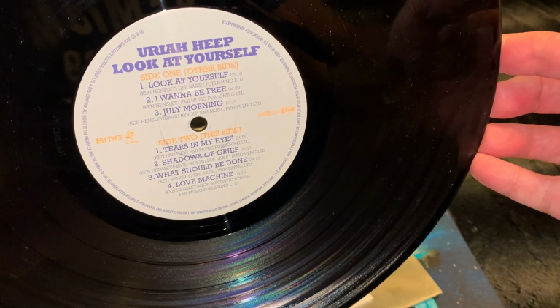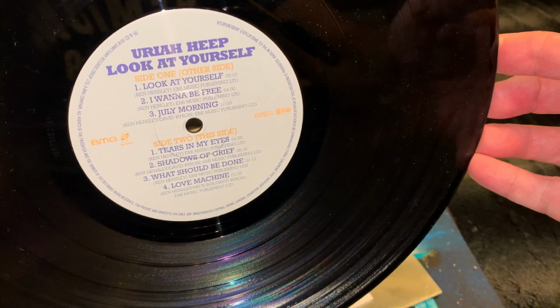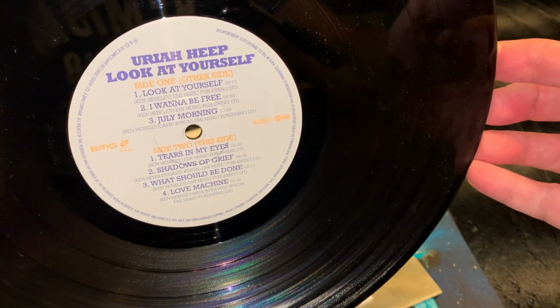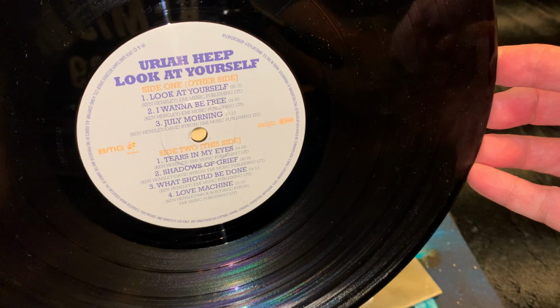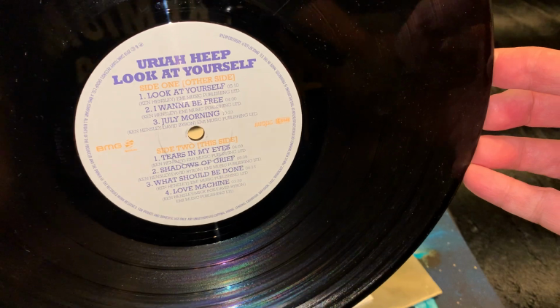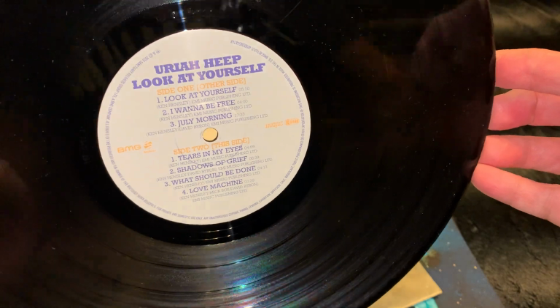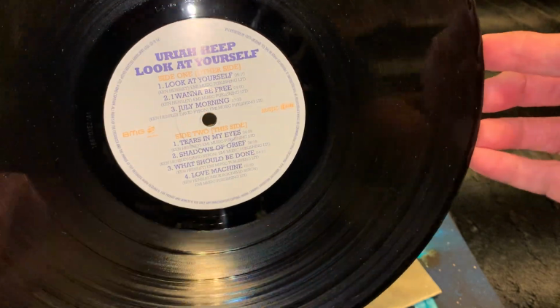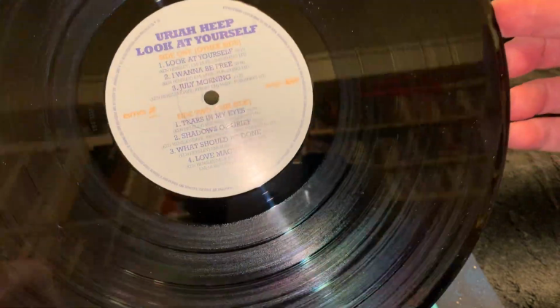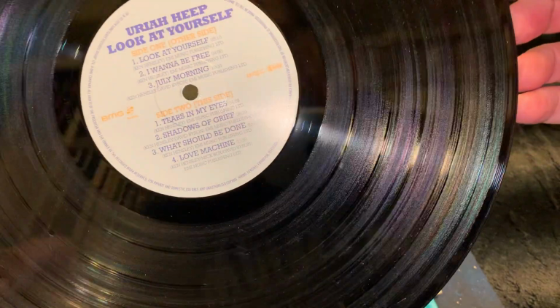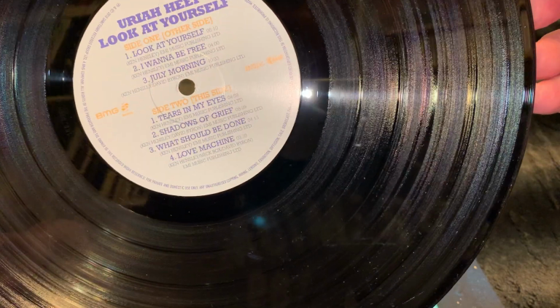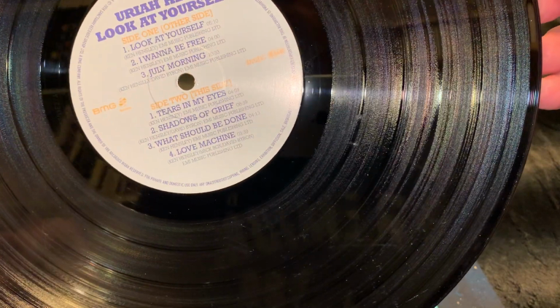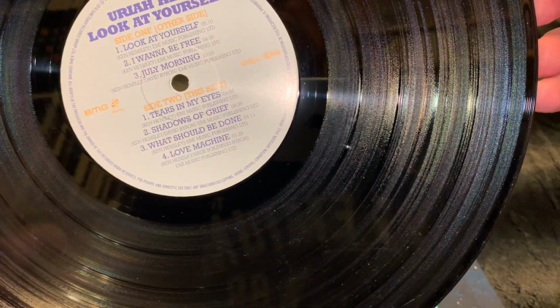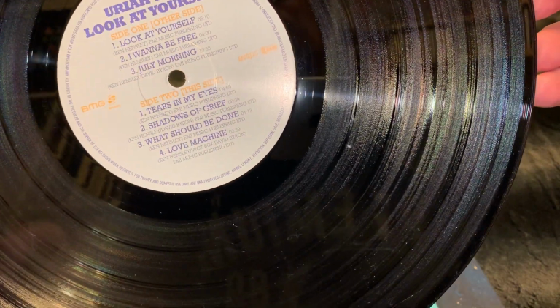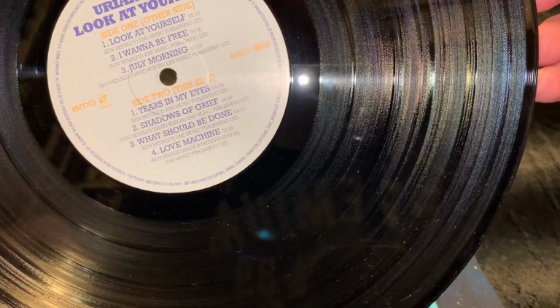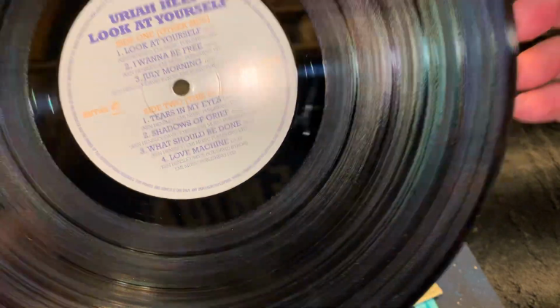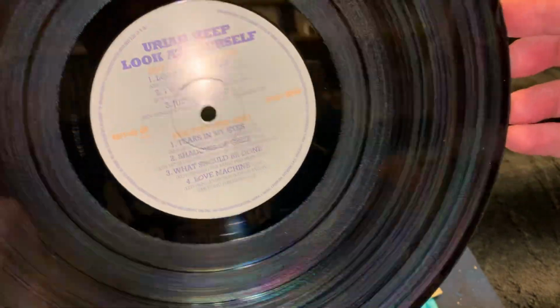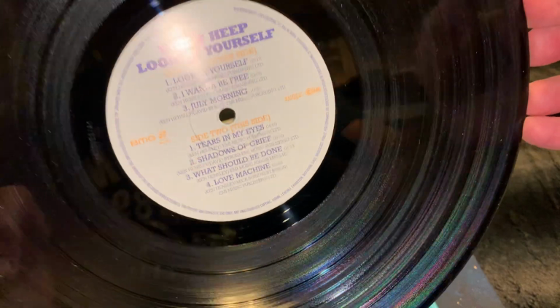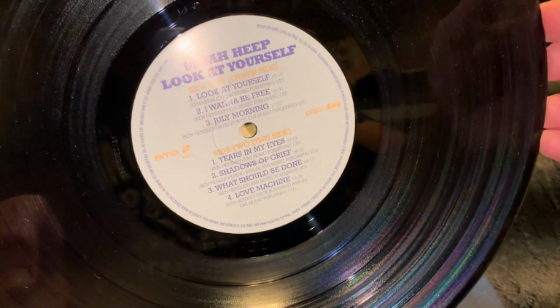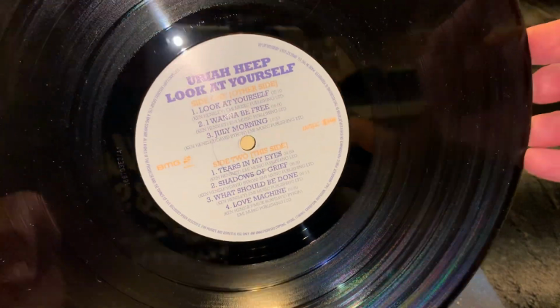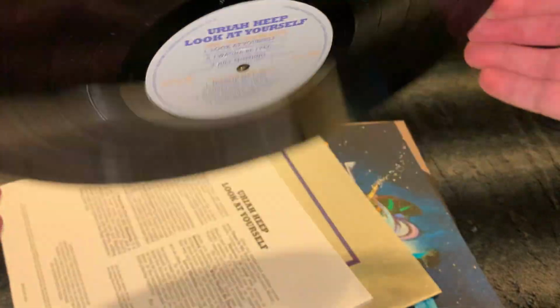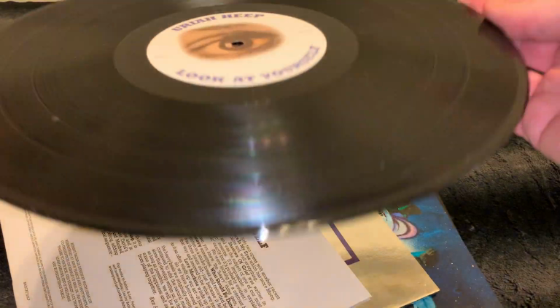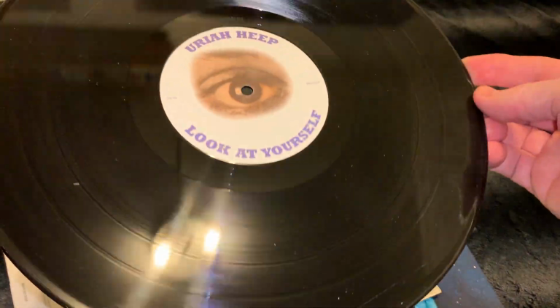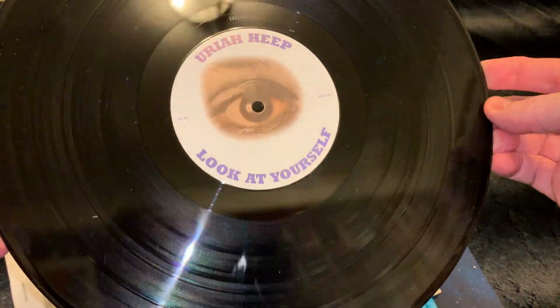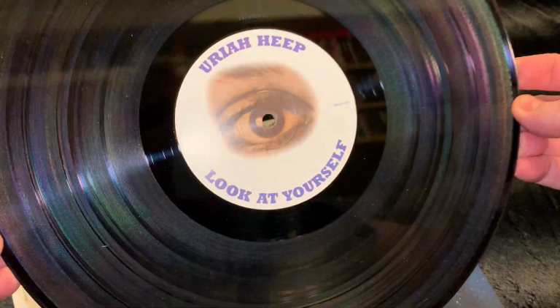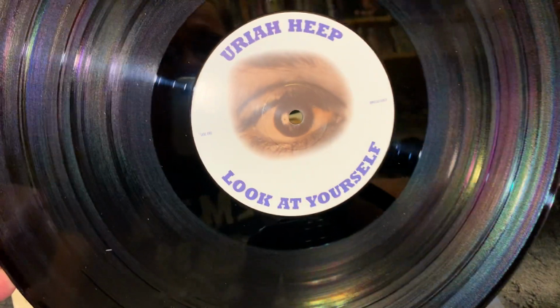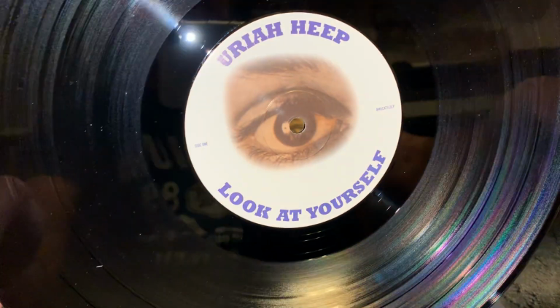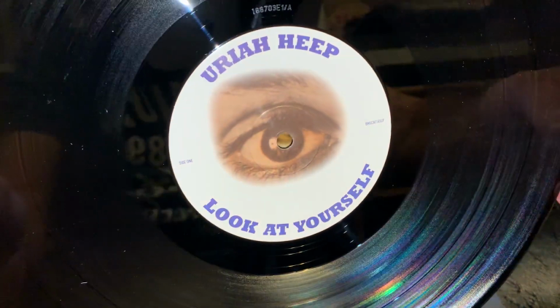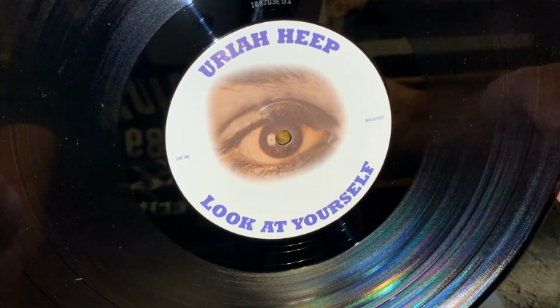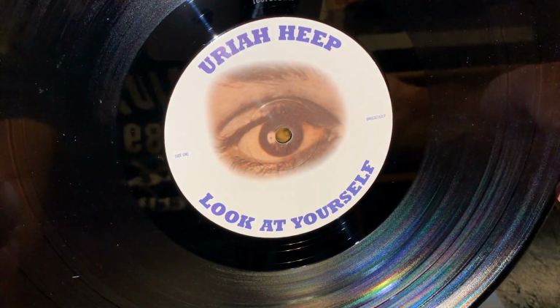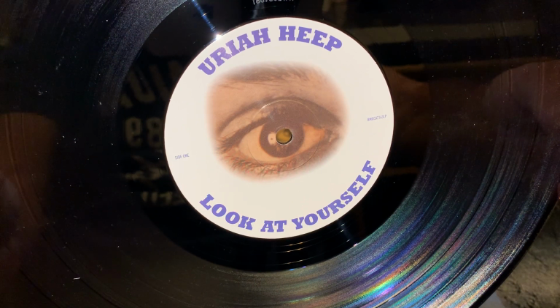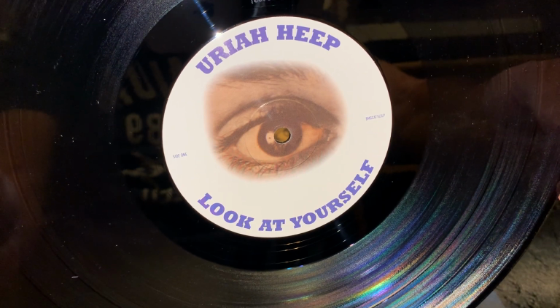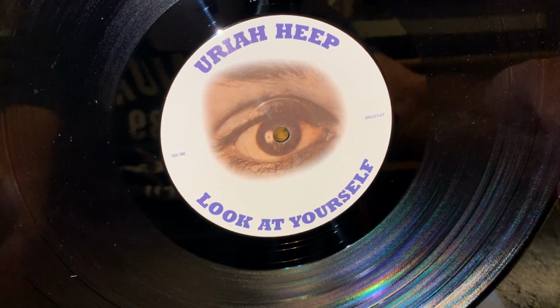The tracks you have on — I believe this is the side — yes, side two. And we have side one here. Very, very nice.